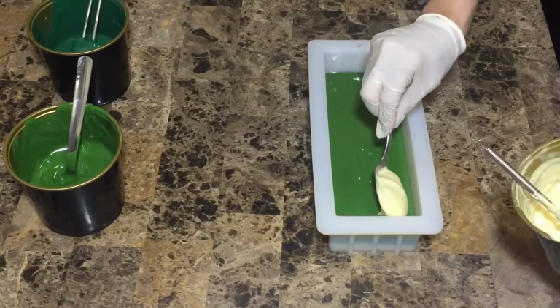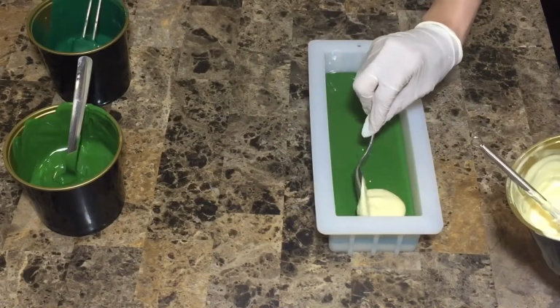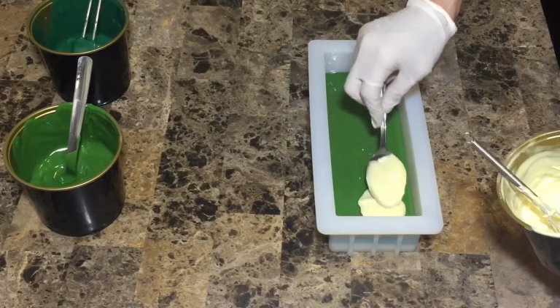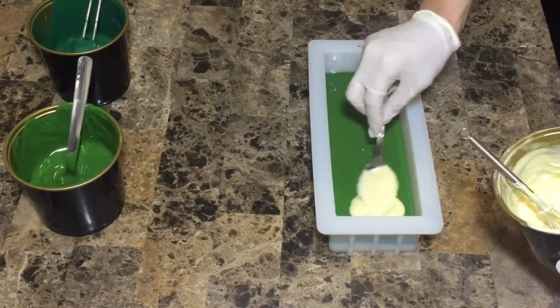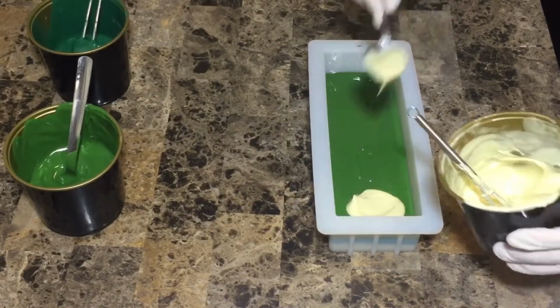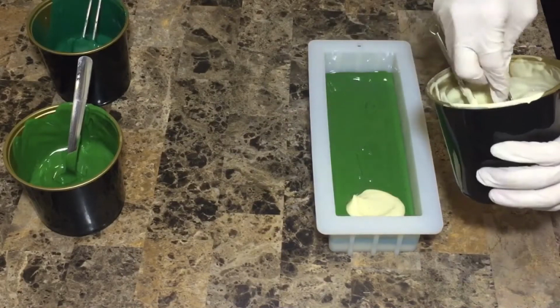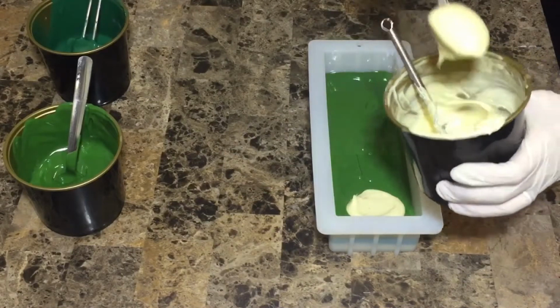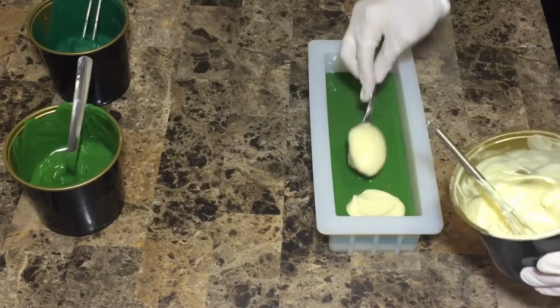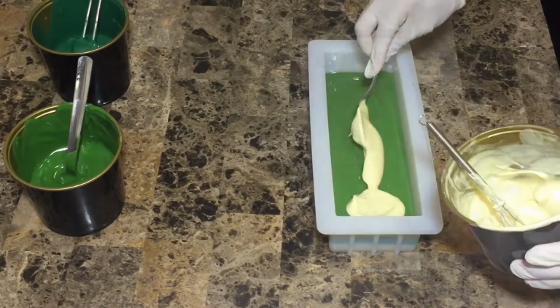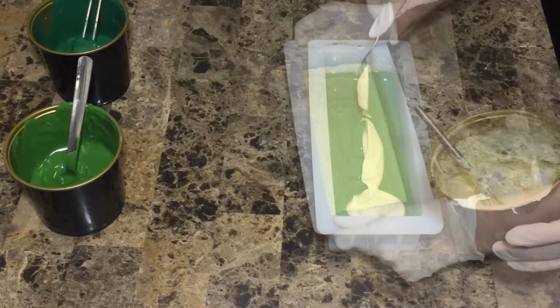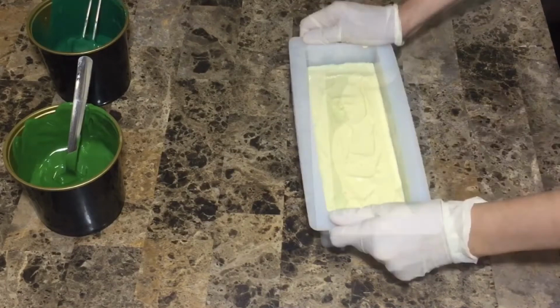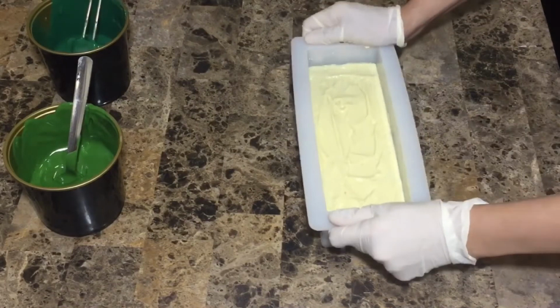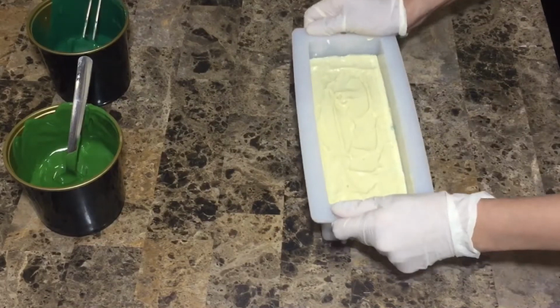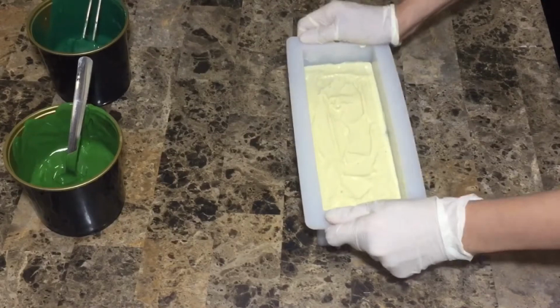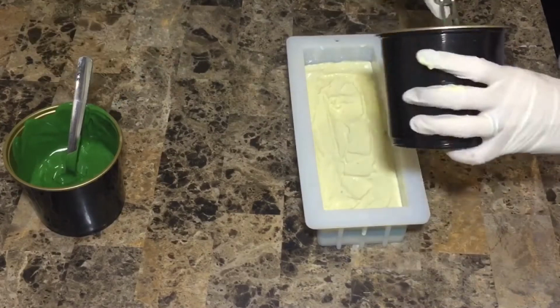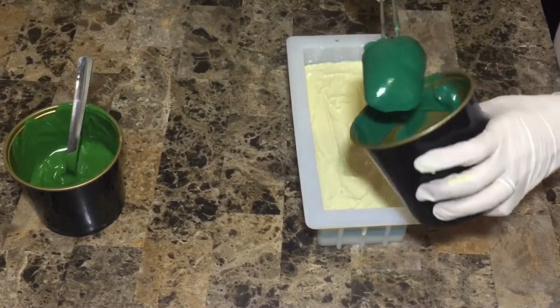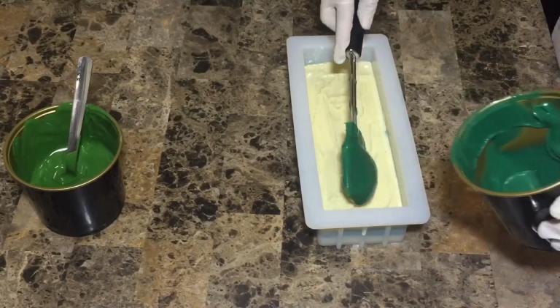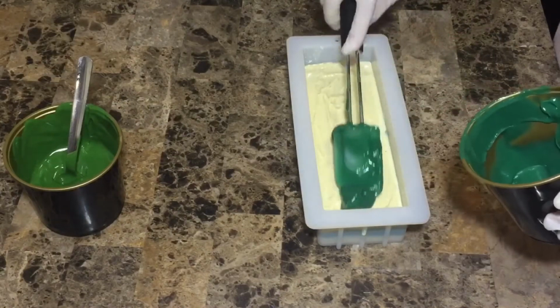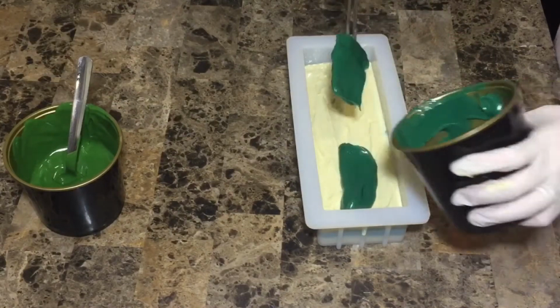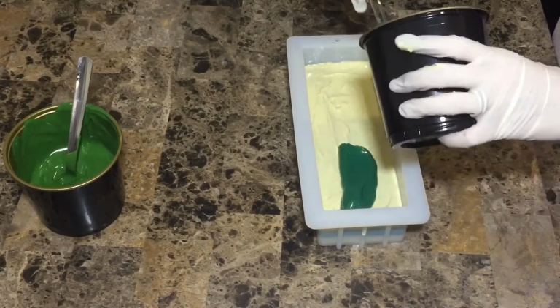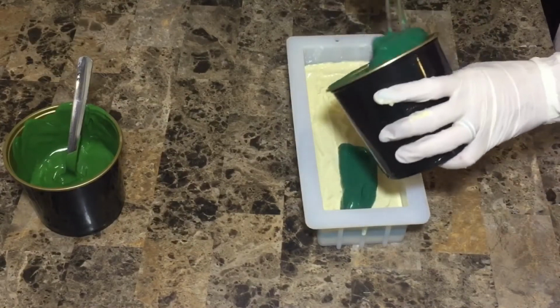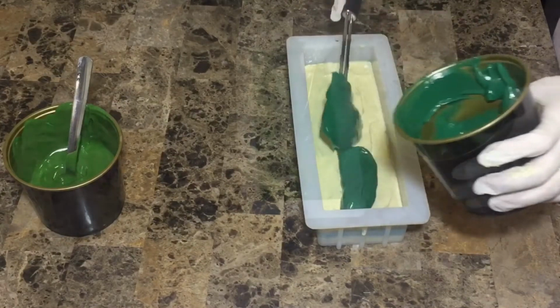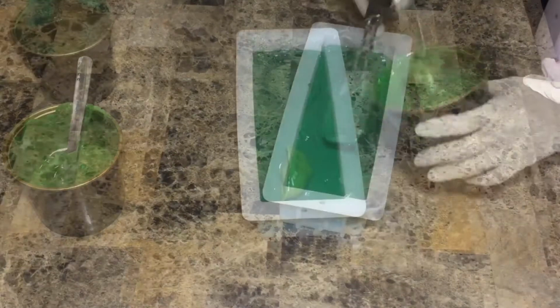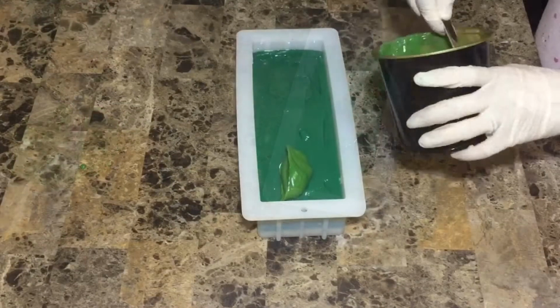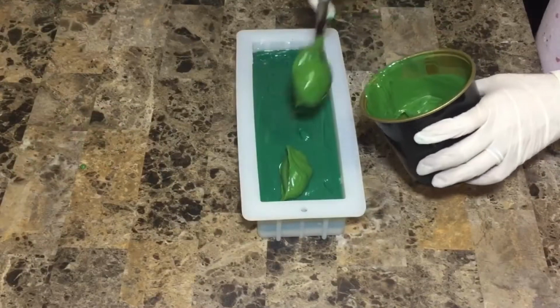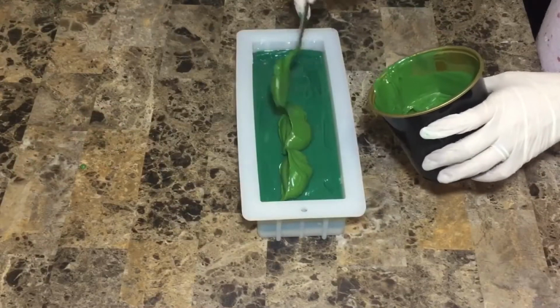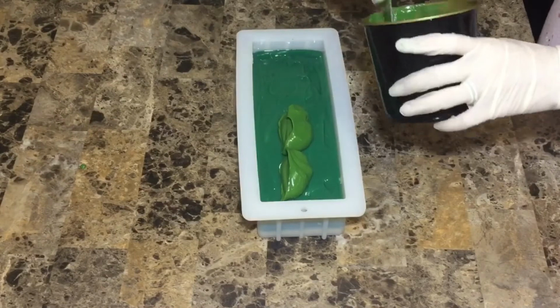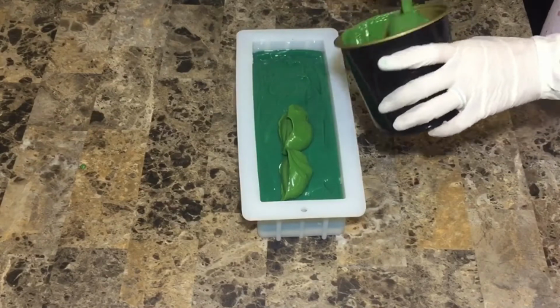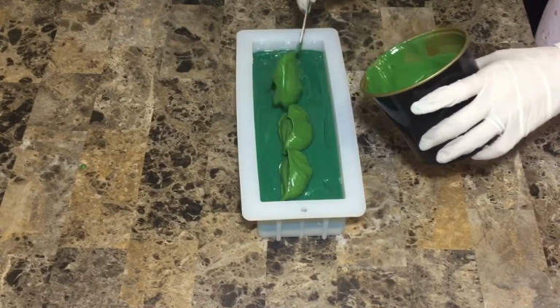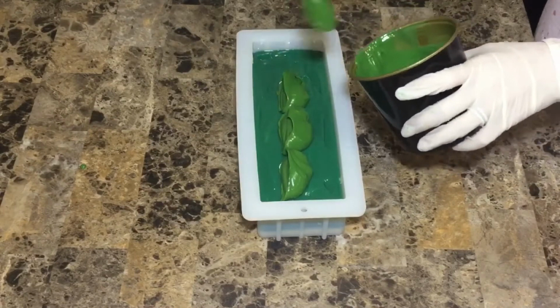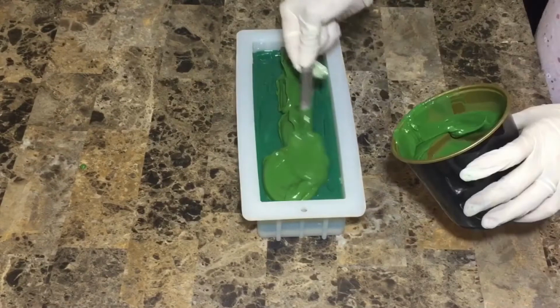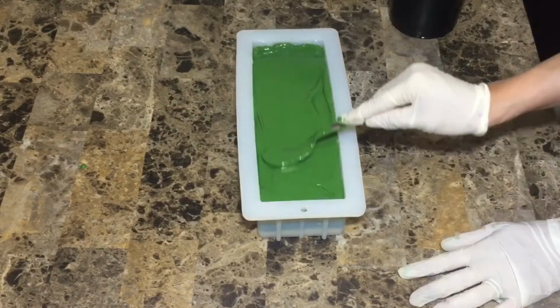It's very important not to break the underneath color. Then again I'll be adding most of the white part, leaving a little bit saved for later. Then again the dark green and the light green — and make sure to tap it to get rid of any bubbles.